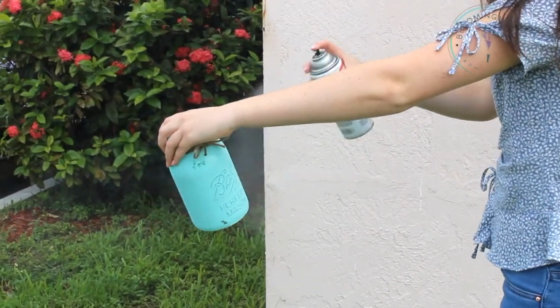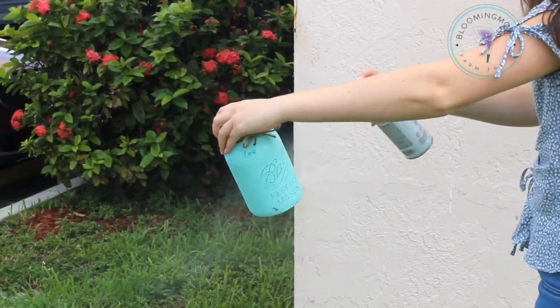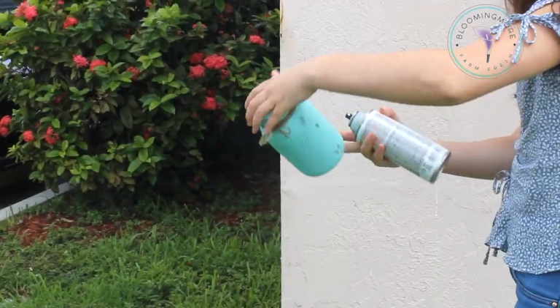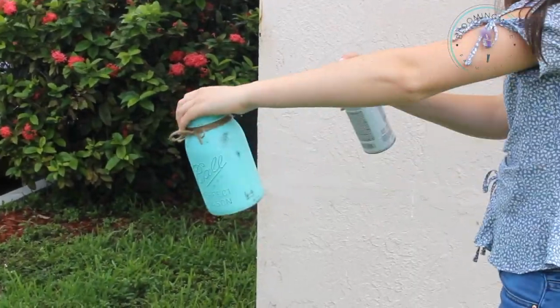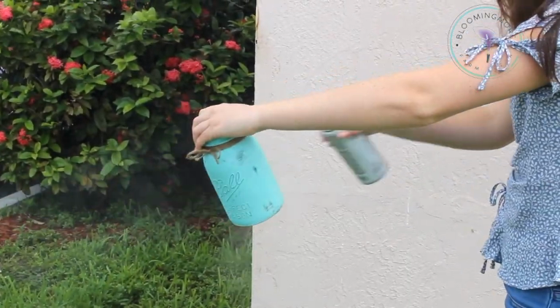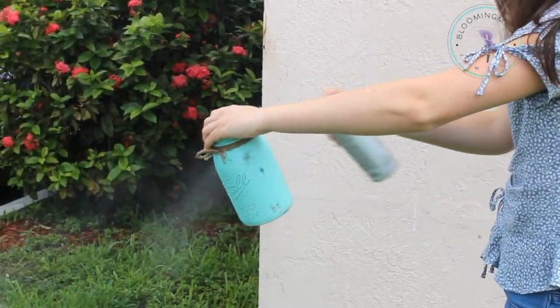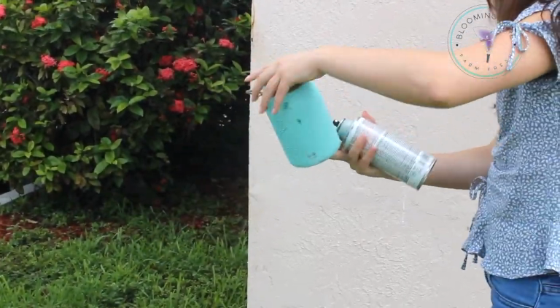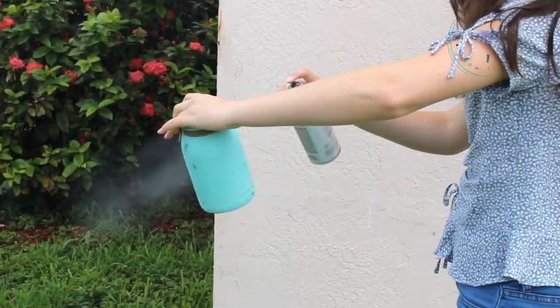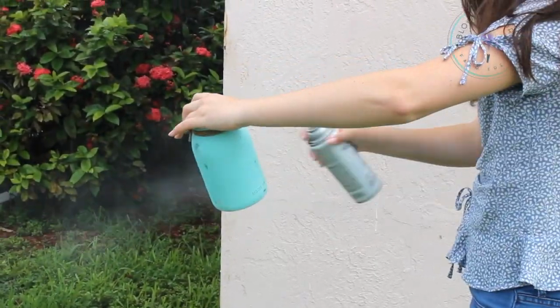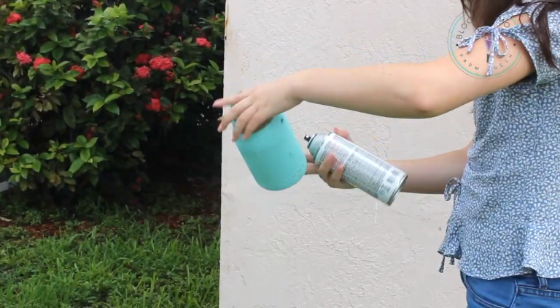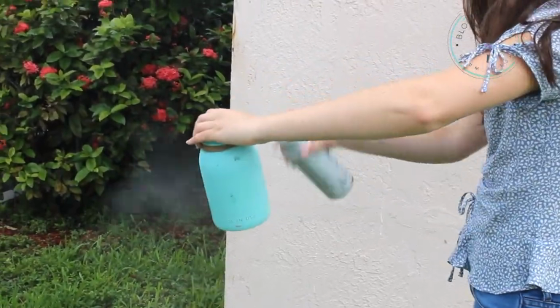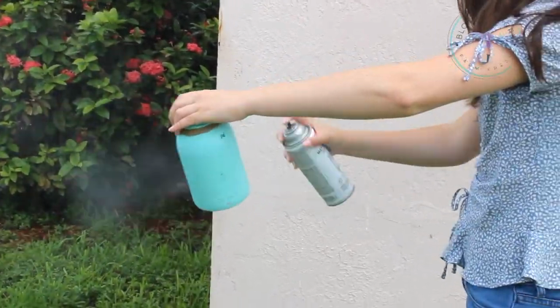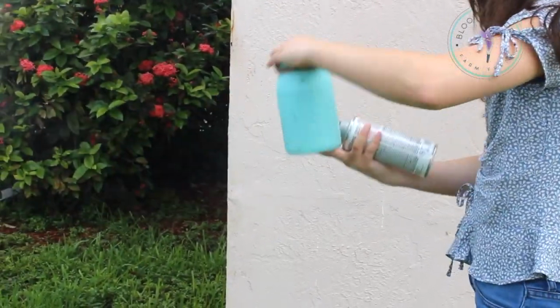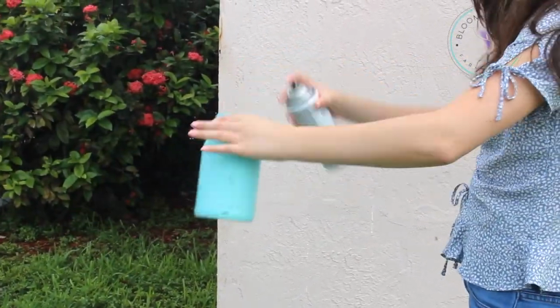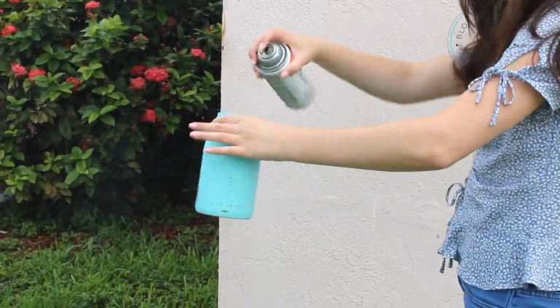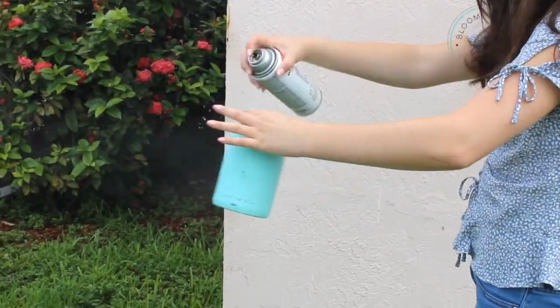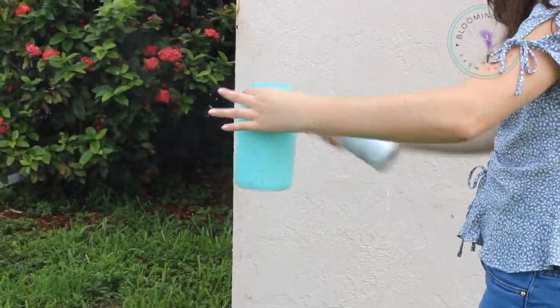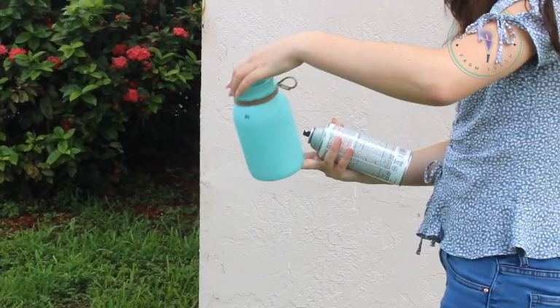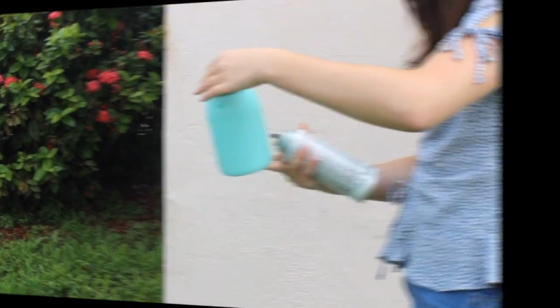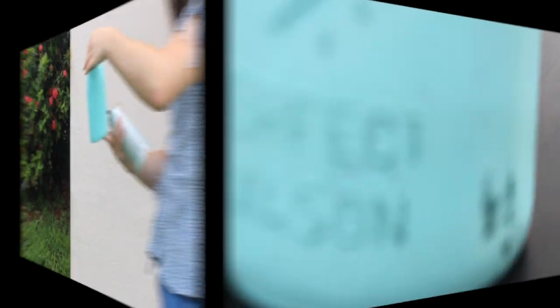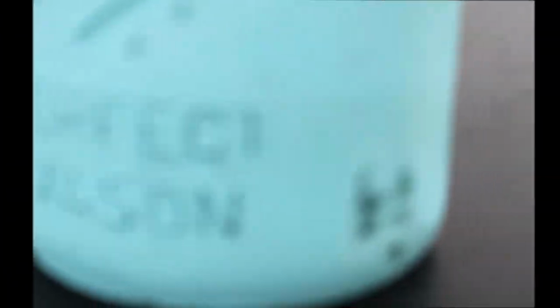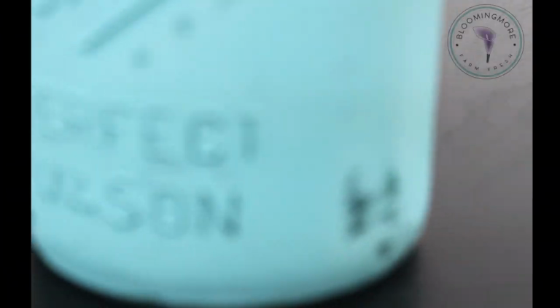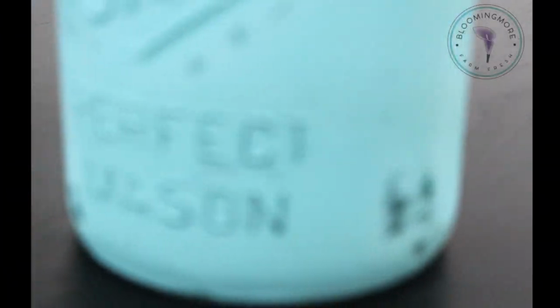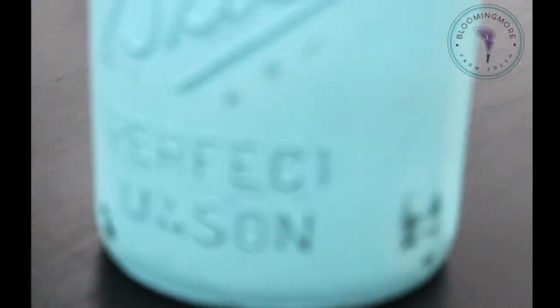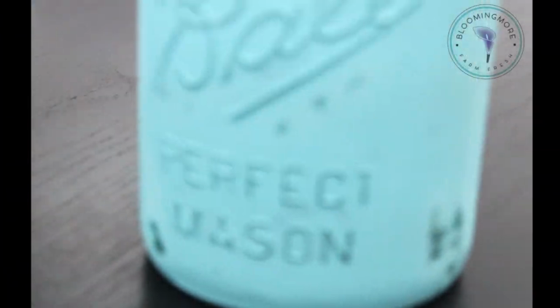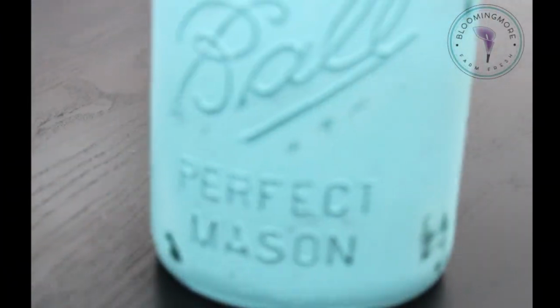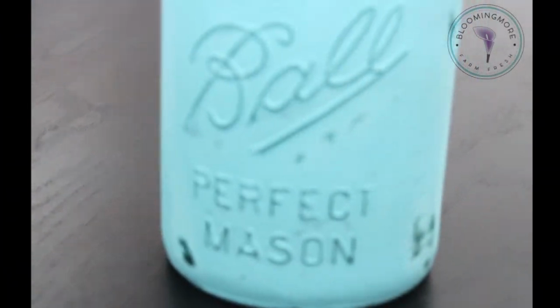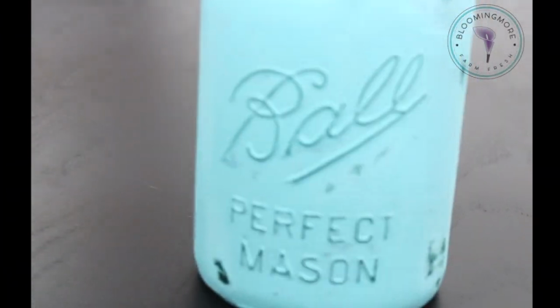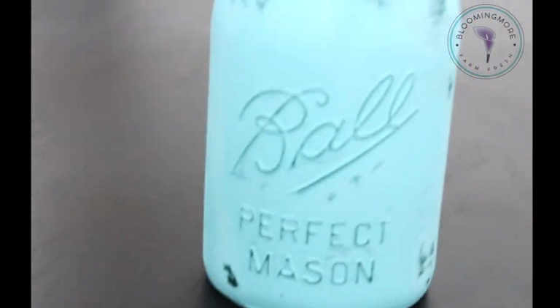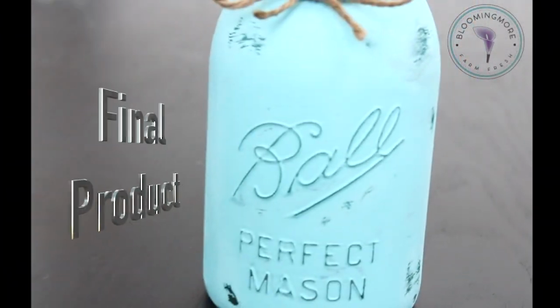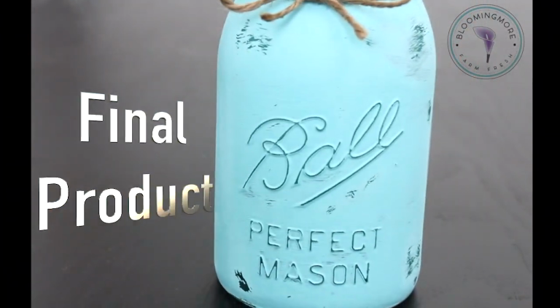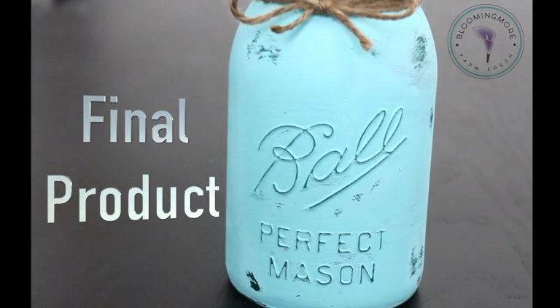After you have wrapped your jar, go ahead and spray the jar with the matte sealer and let it dry for a few hours. And this is your final product.